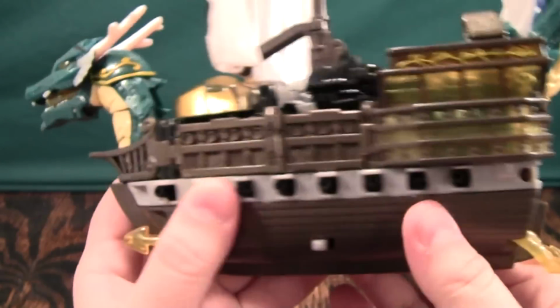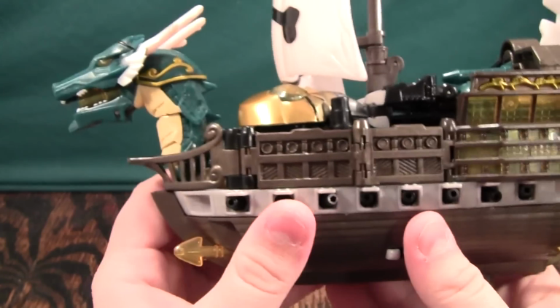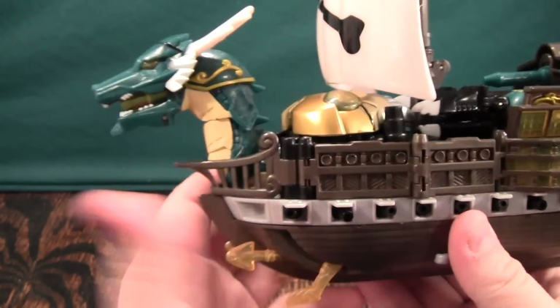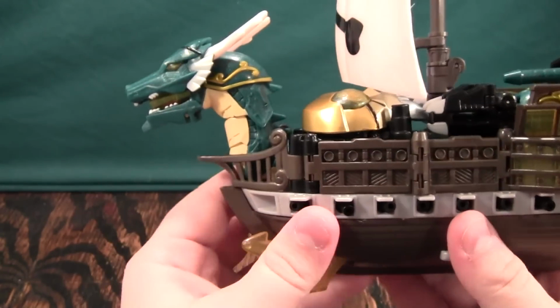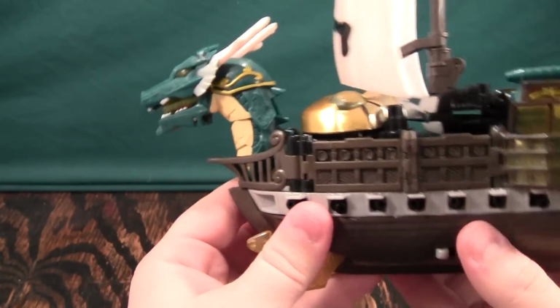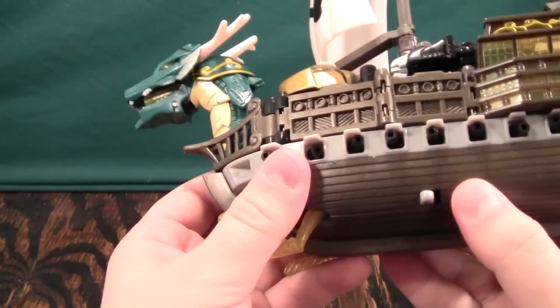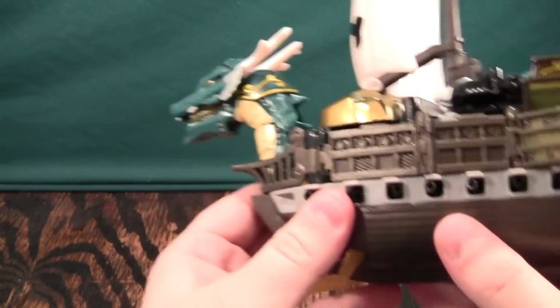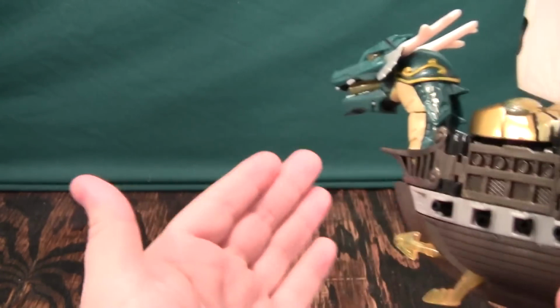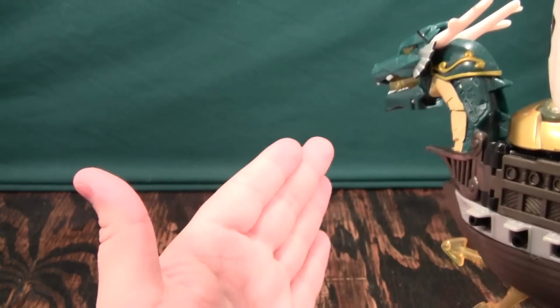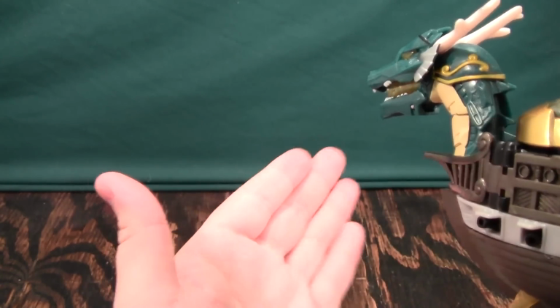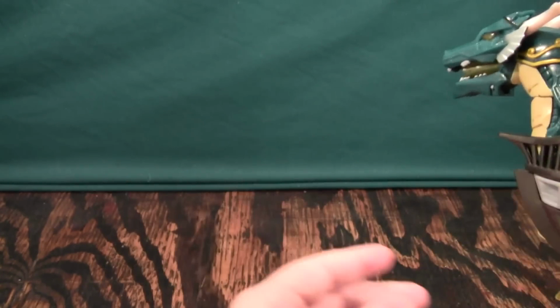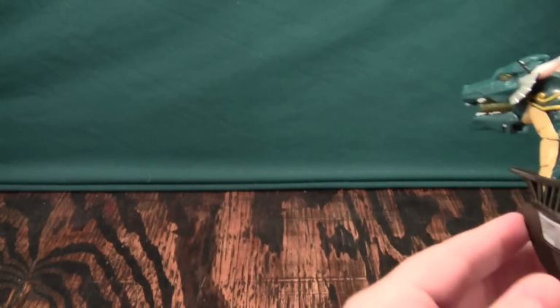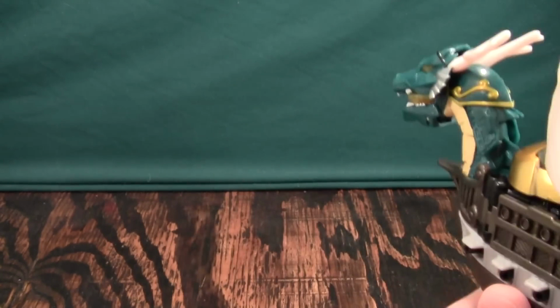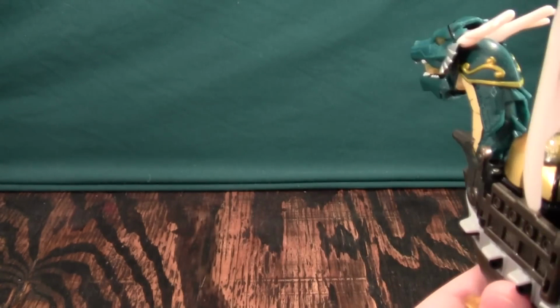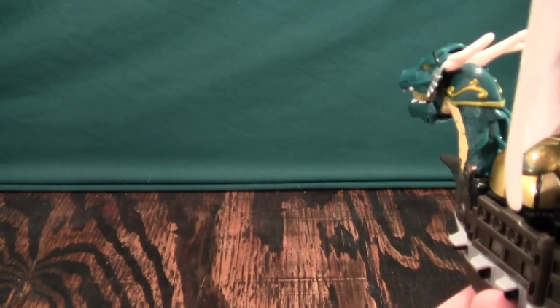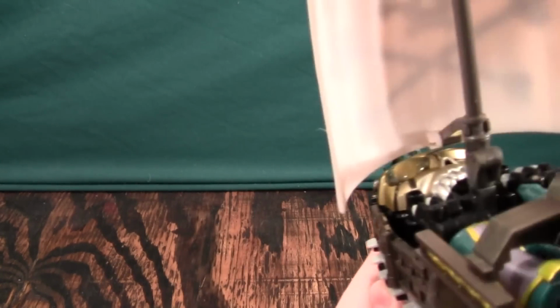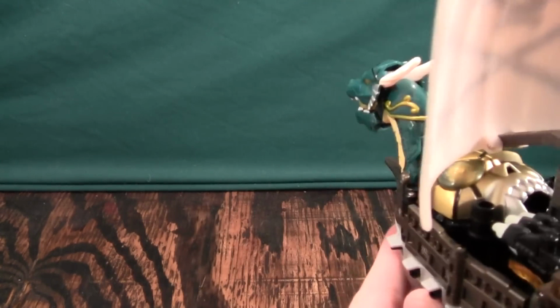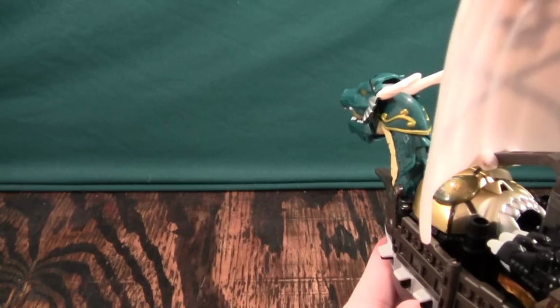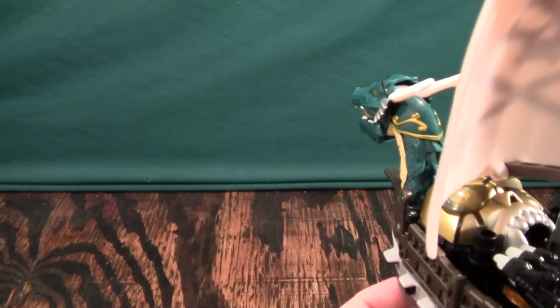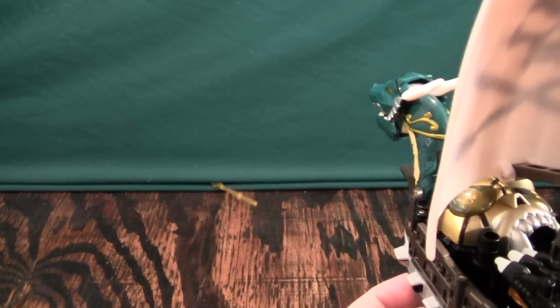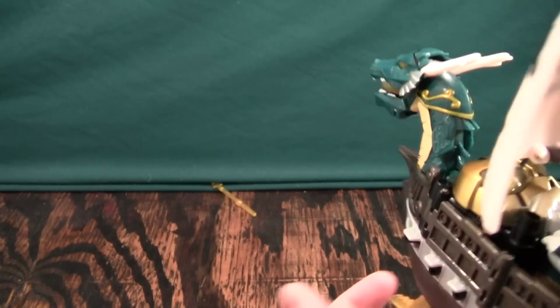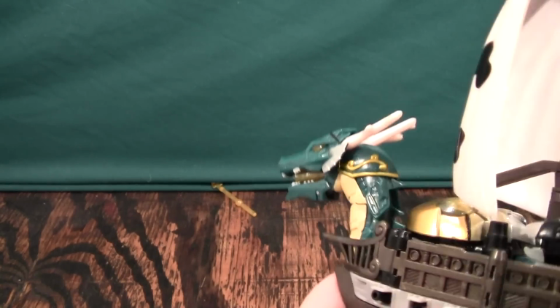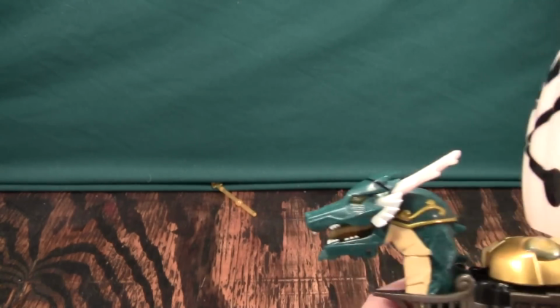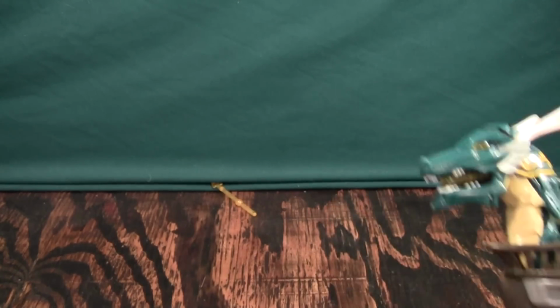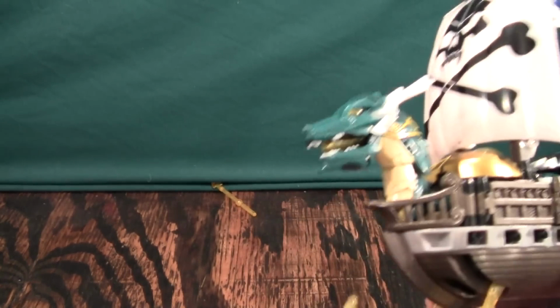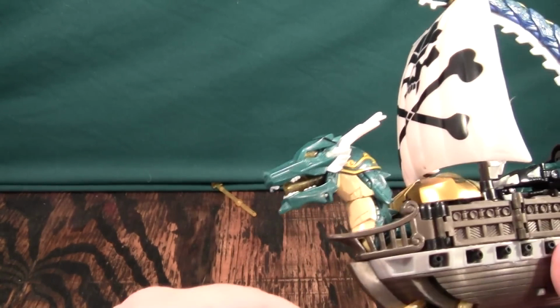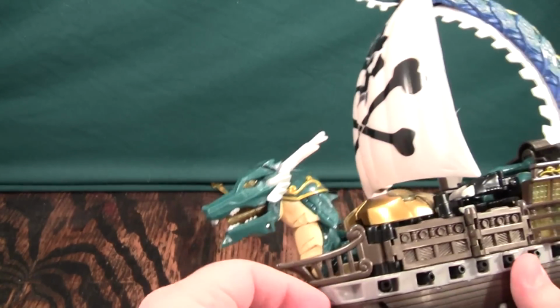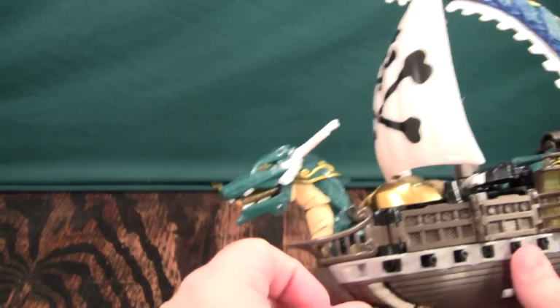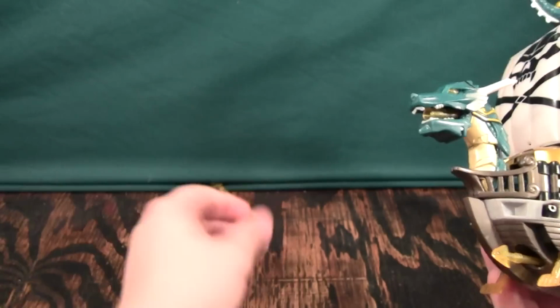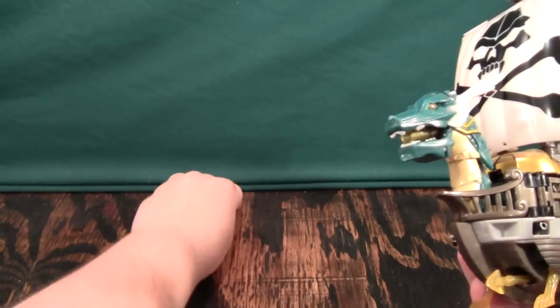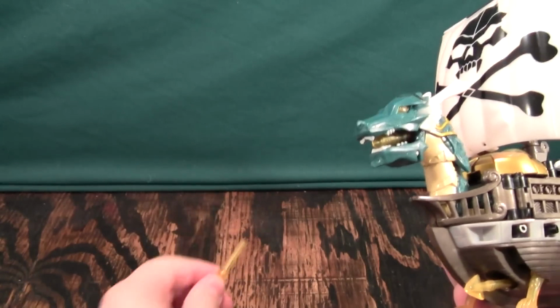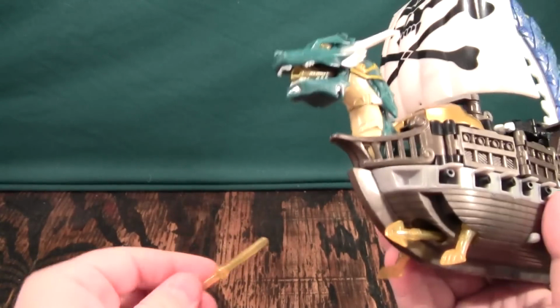The only other thing you can really do with this mode is you have these buttons on the side that will fire torpedoes. Depending on how hard you press the buttons, they will fire decently far. Do take care though — they are missiles, and you don't want to lose them.